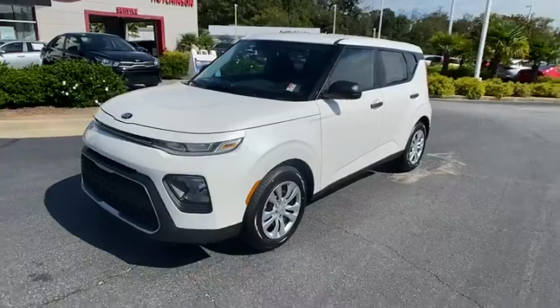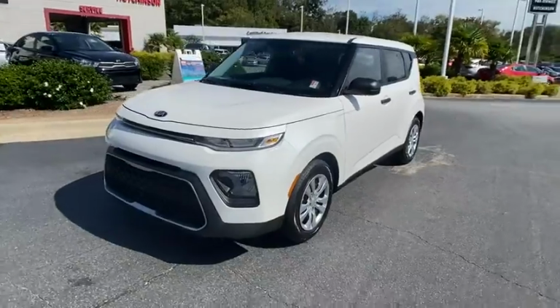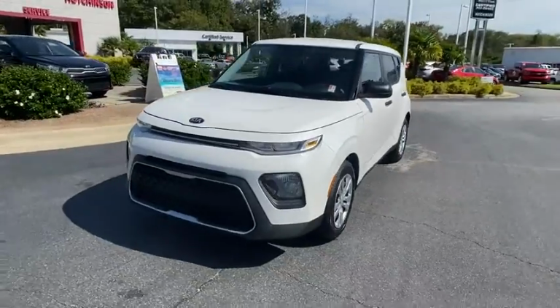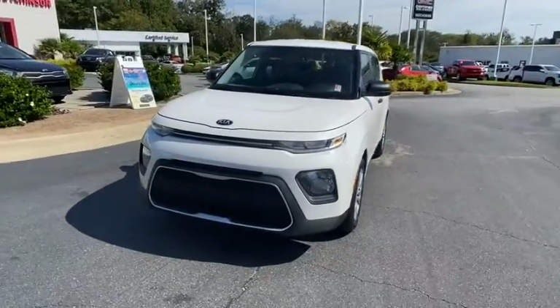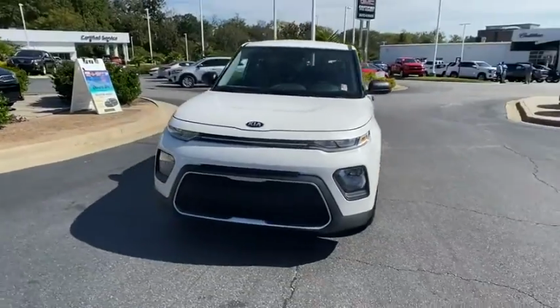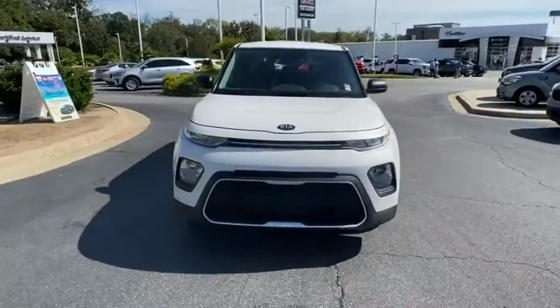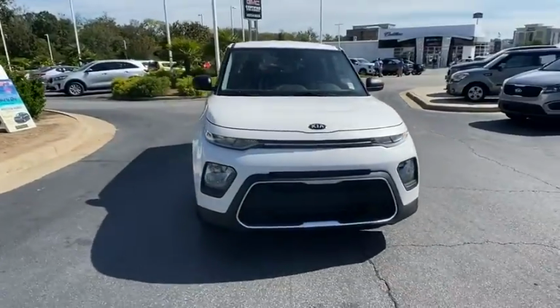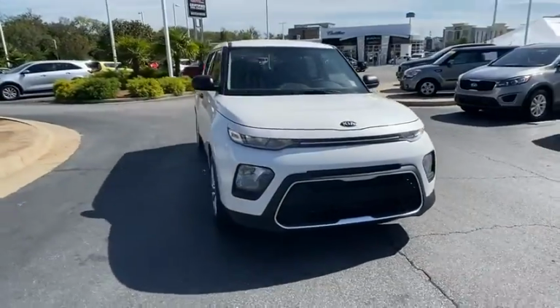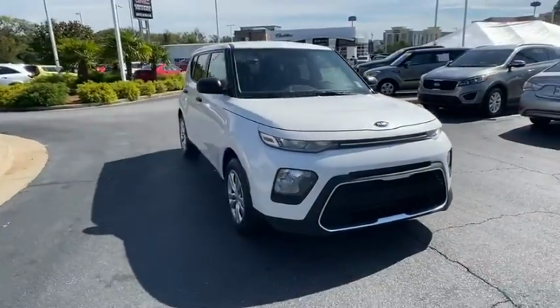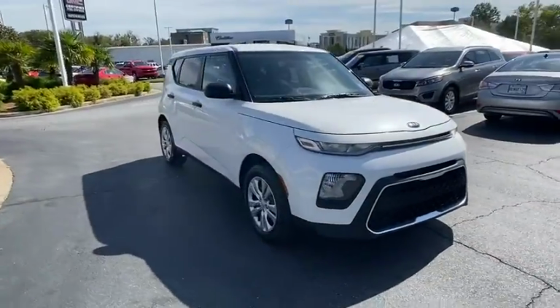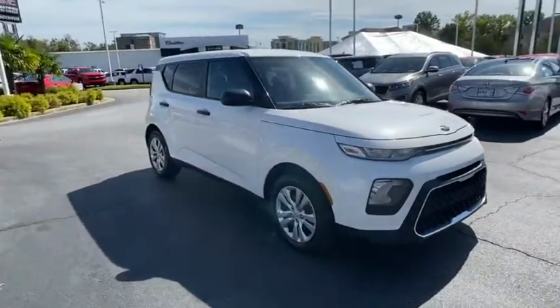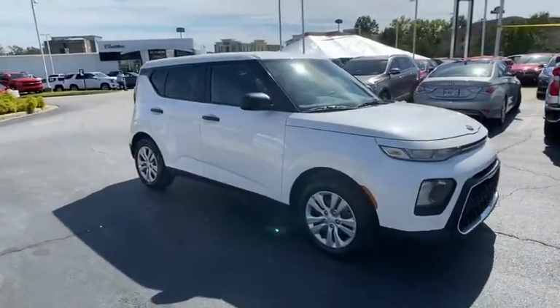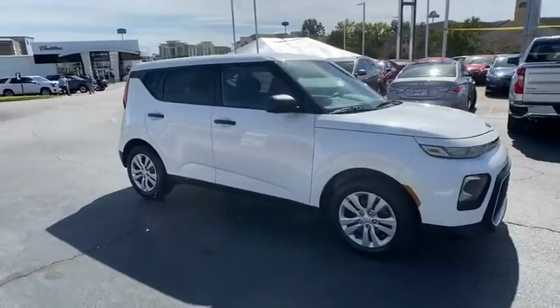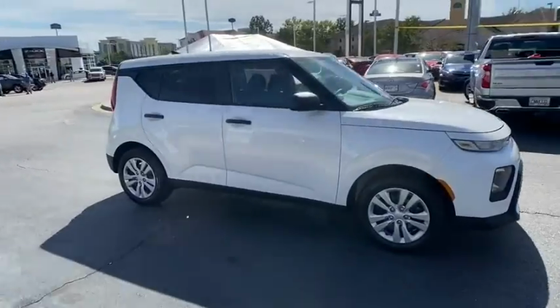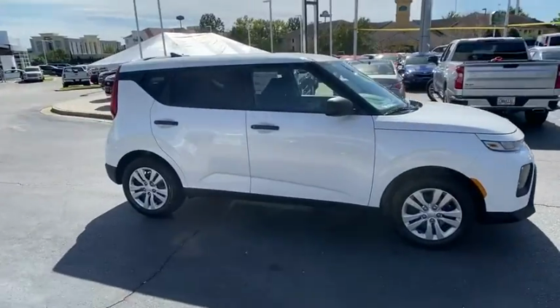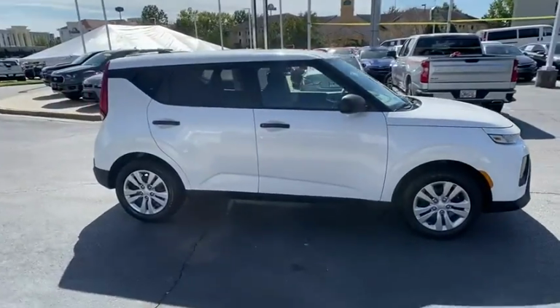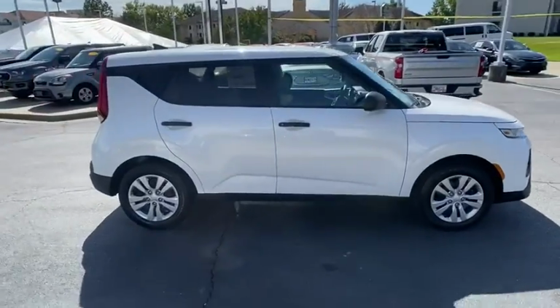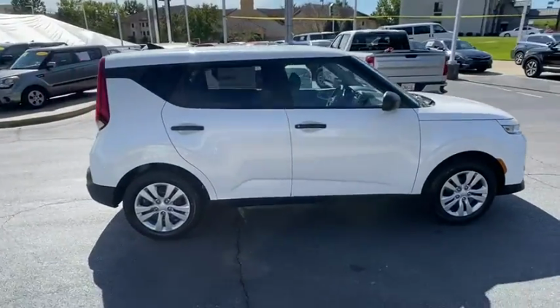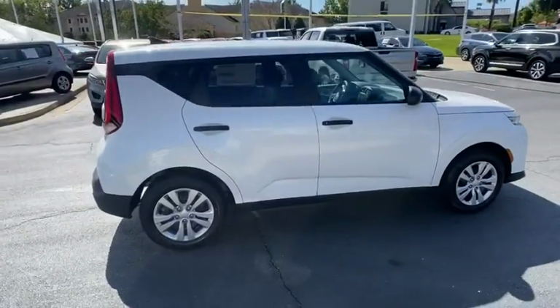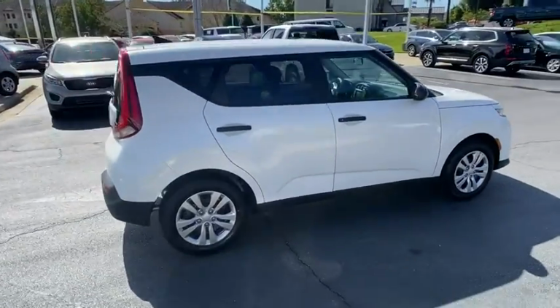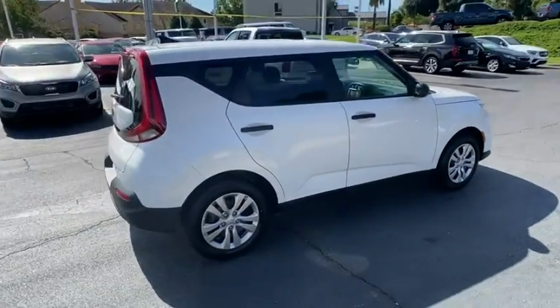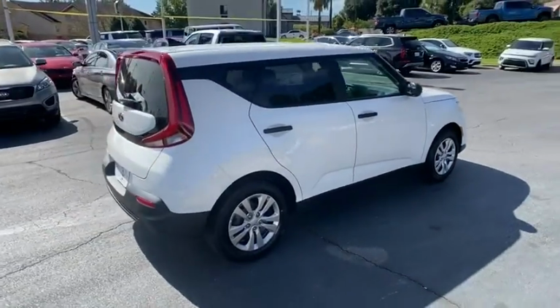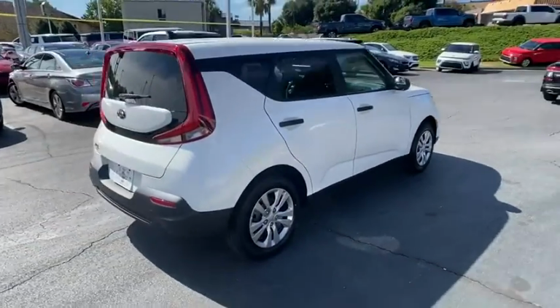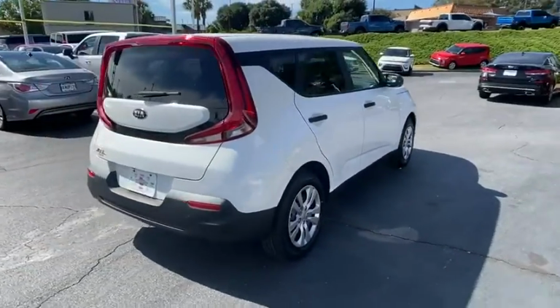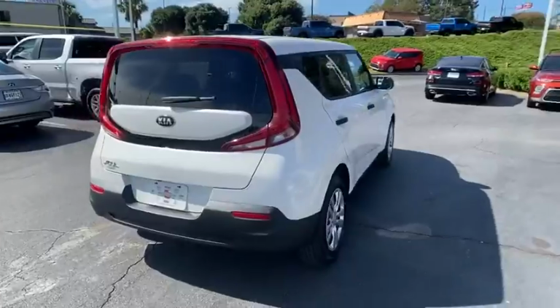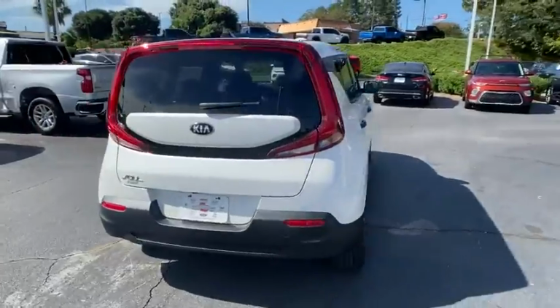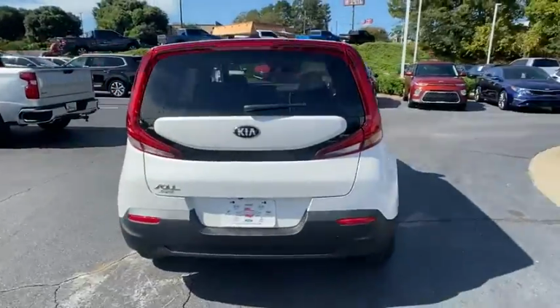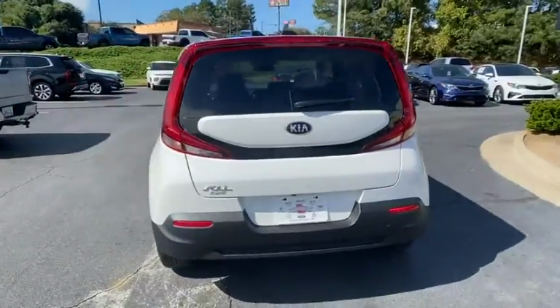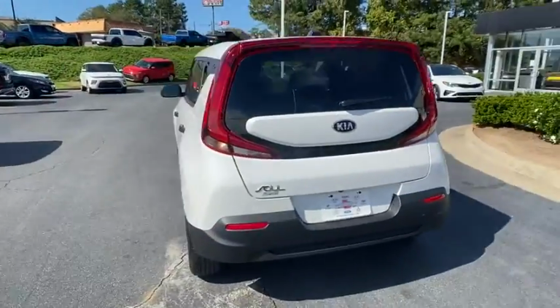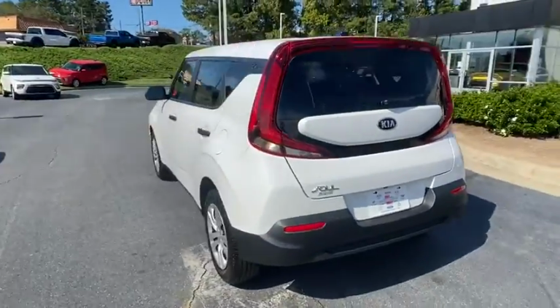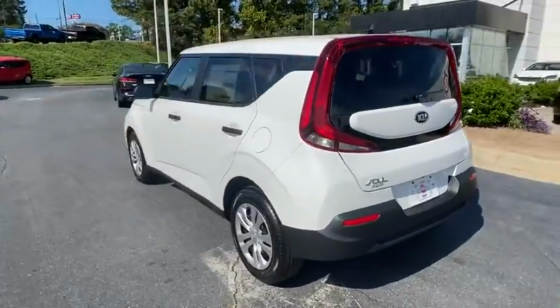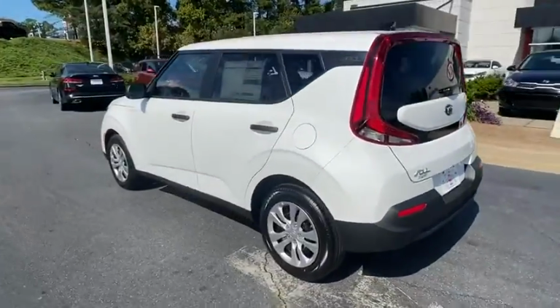Looking for the right vehicle? Check out the 2021 Kia Soul. The Soul is quick and ready with its innovative, catchy style, a sharp, roomy, and well-fitted cabin, and a comprehensive list of safety and fun features.